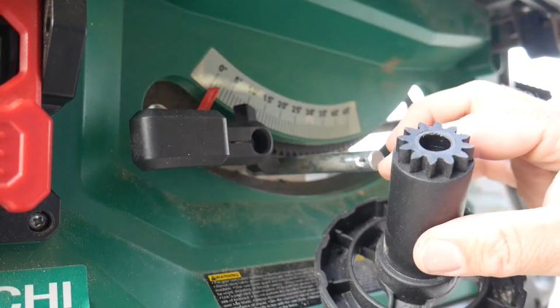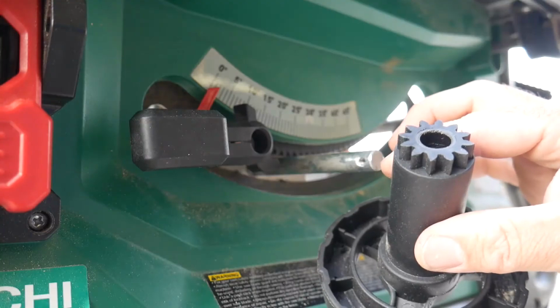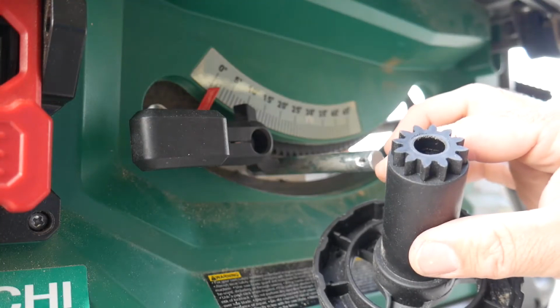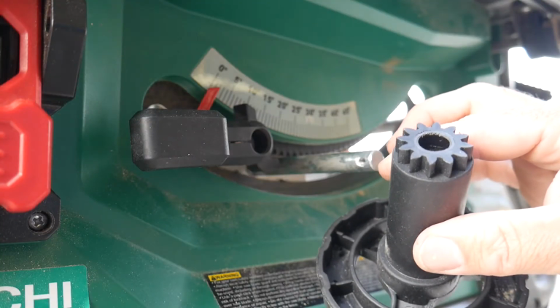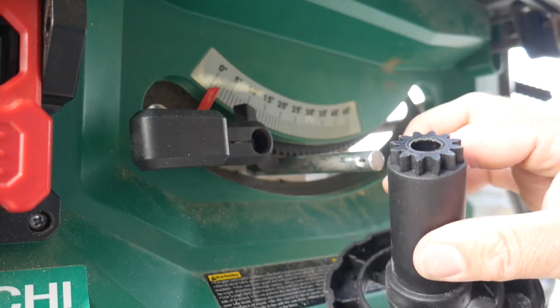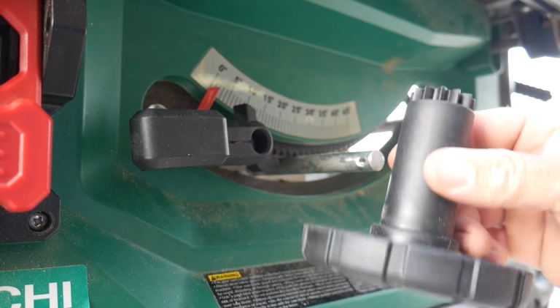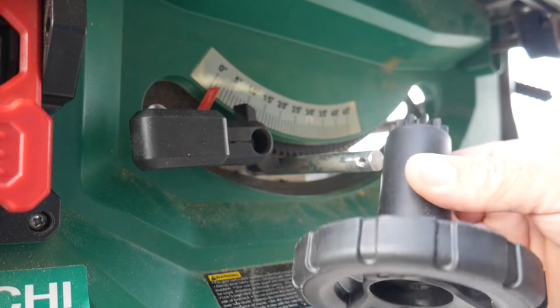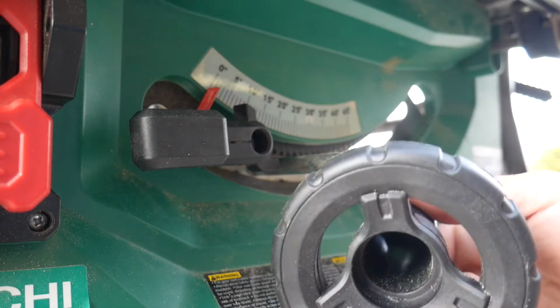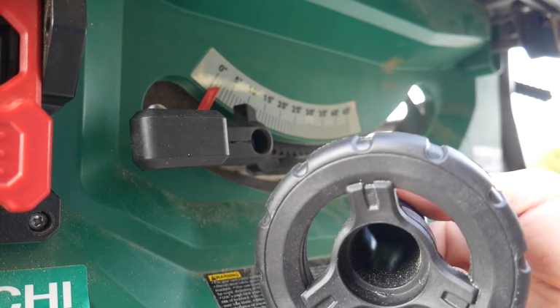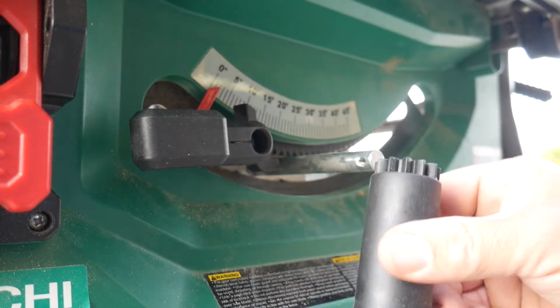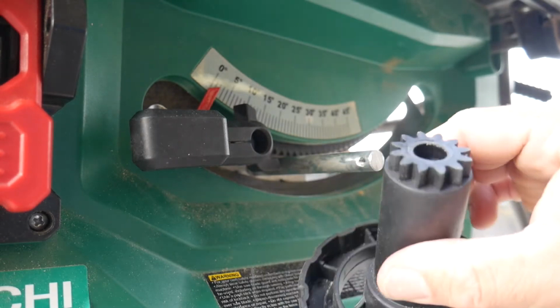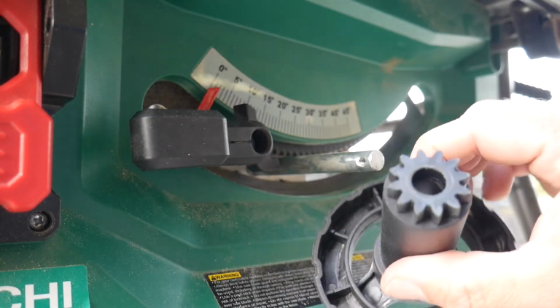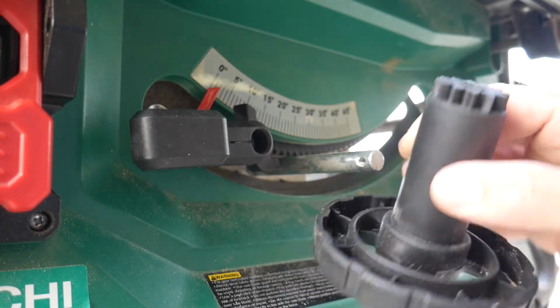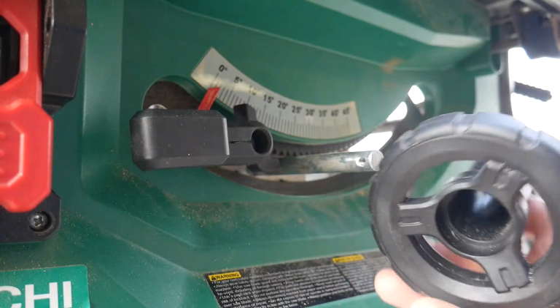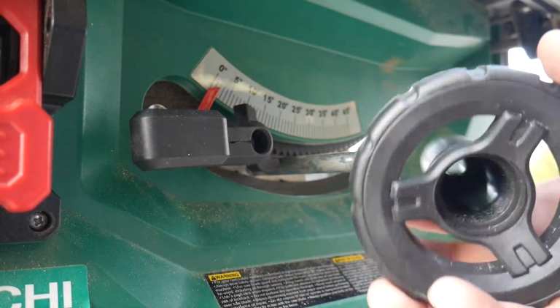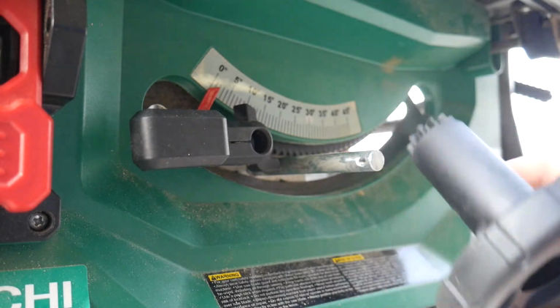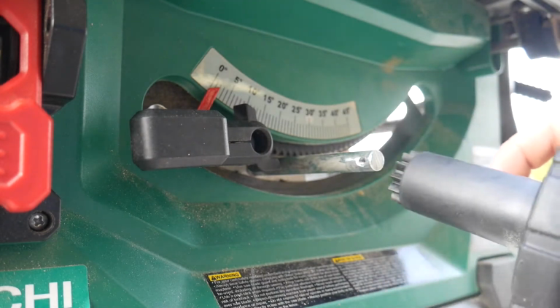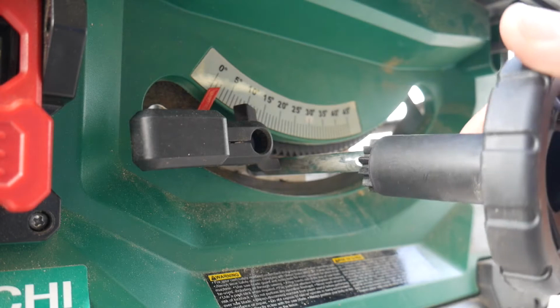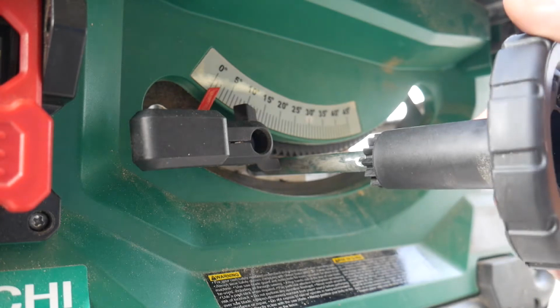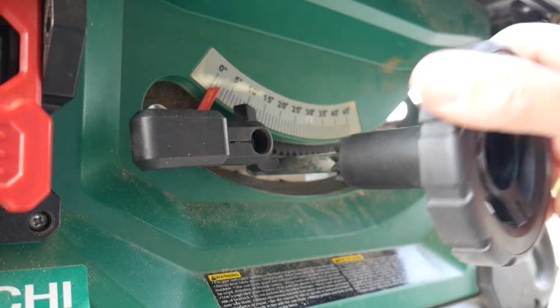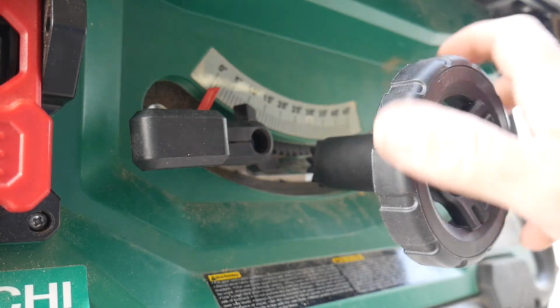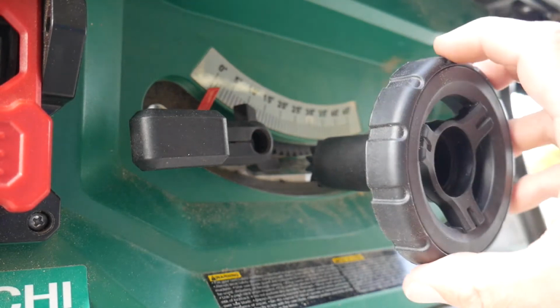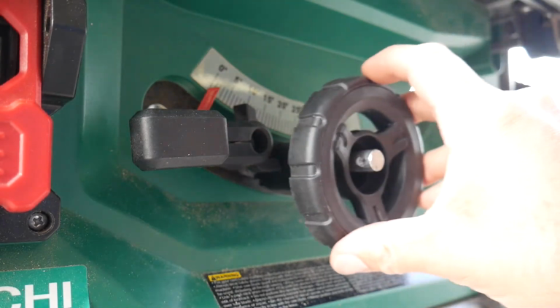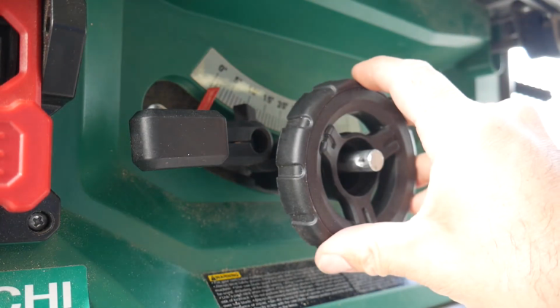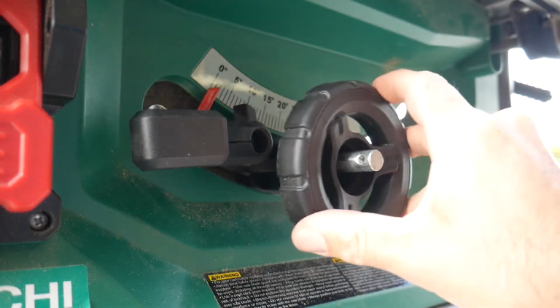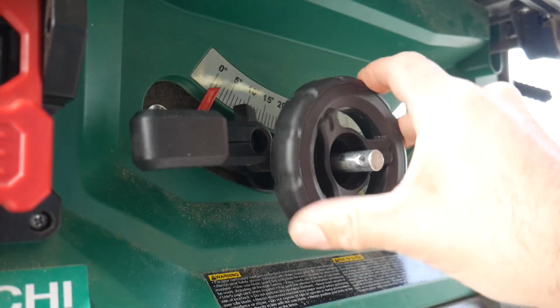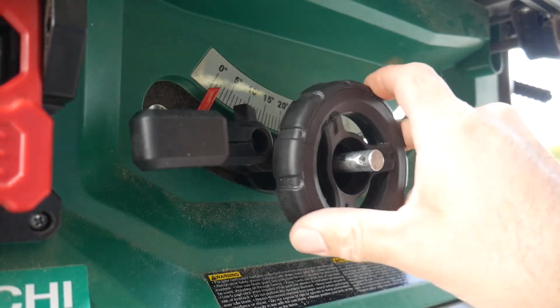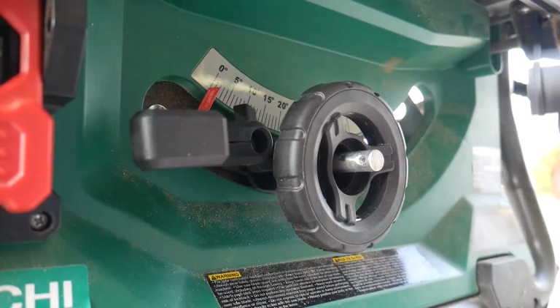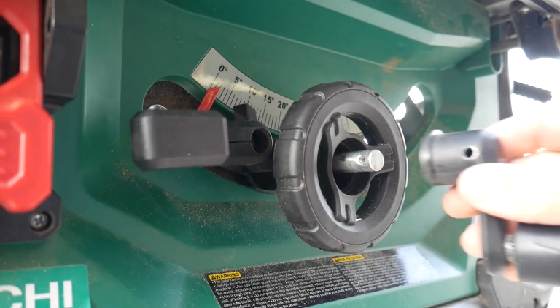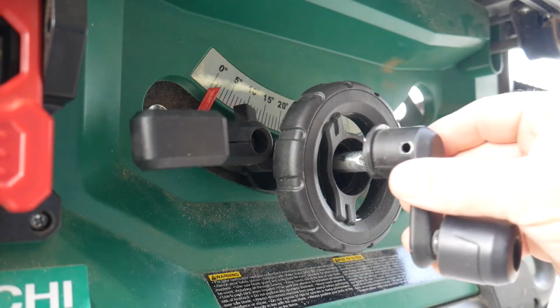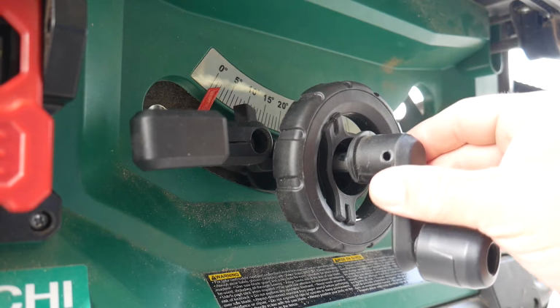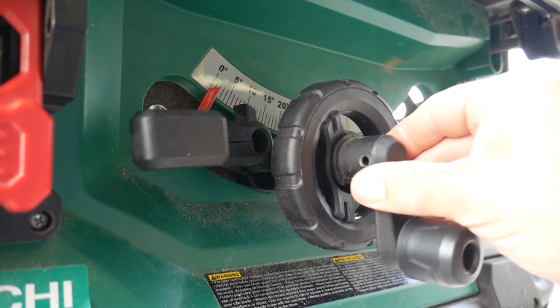Here's my new one. They're pretty inexpensive — I believe this was seven bucks on Amazon. You just flip that back on like so and then put your hand crank back on.